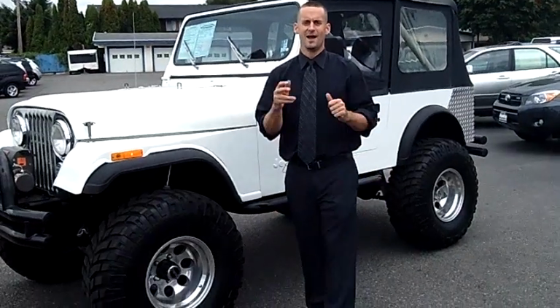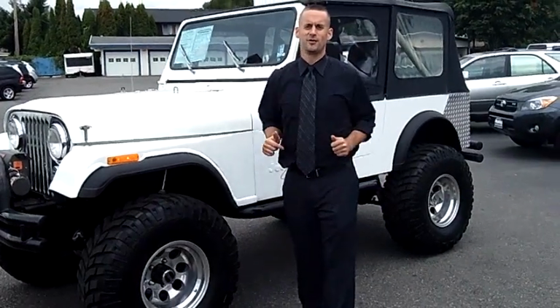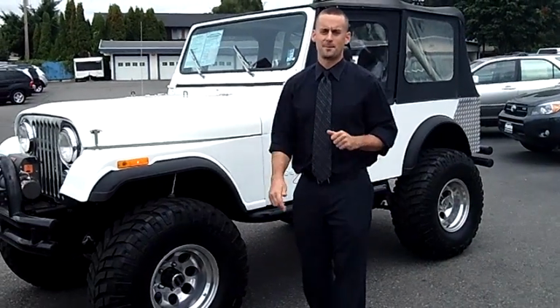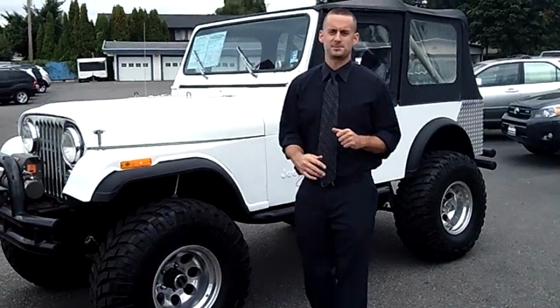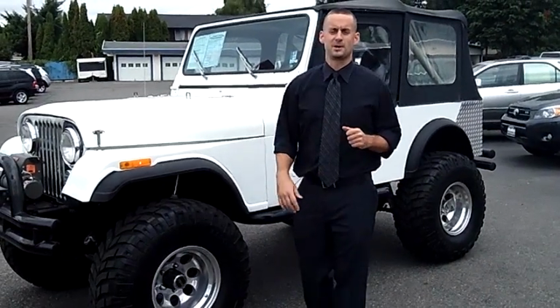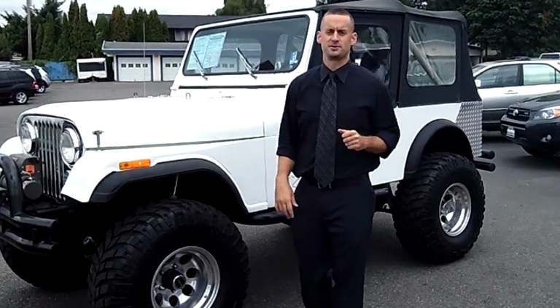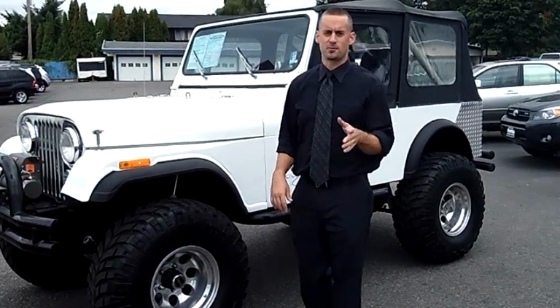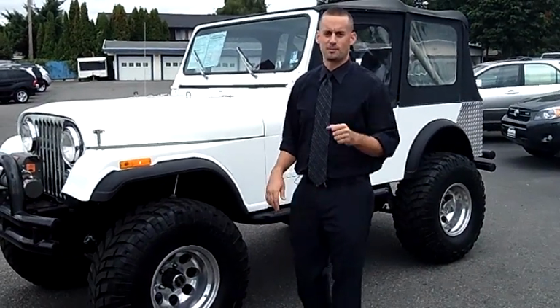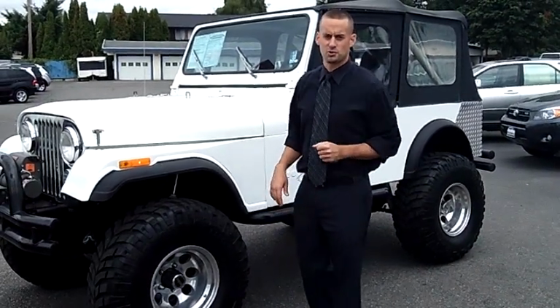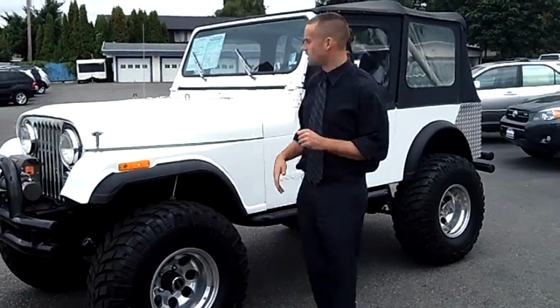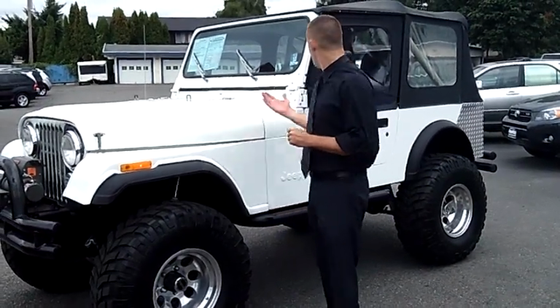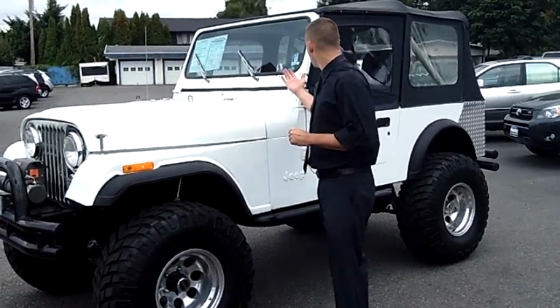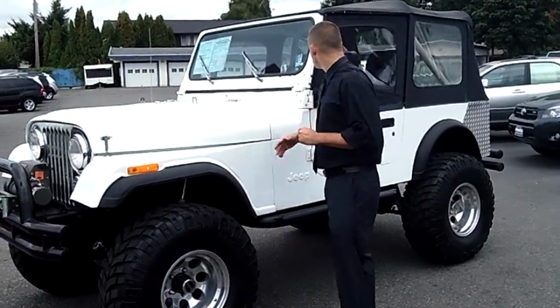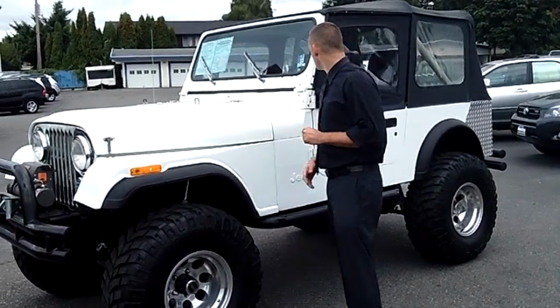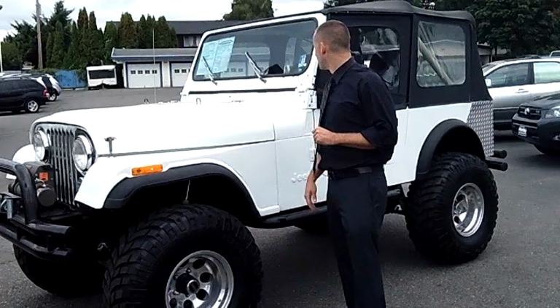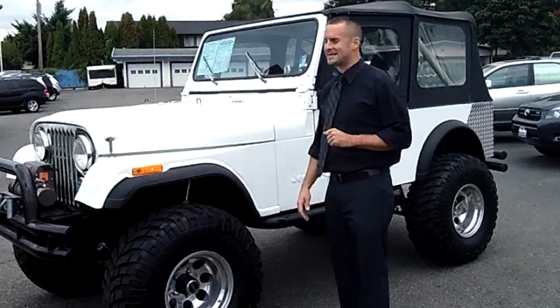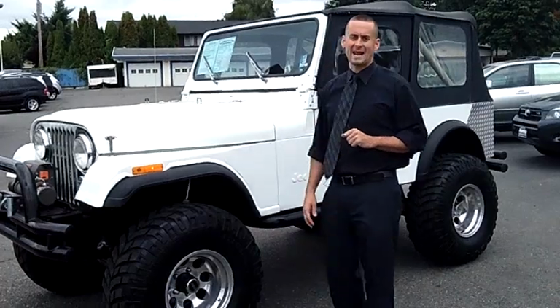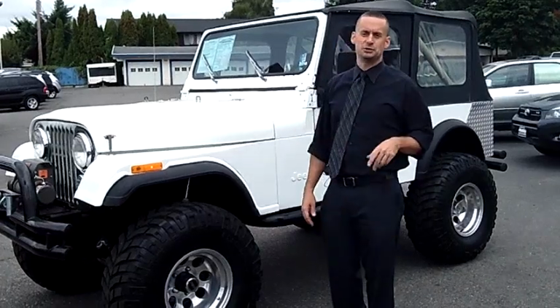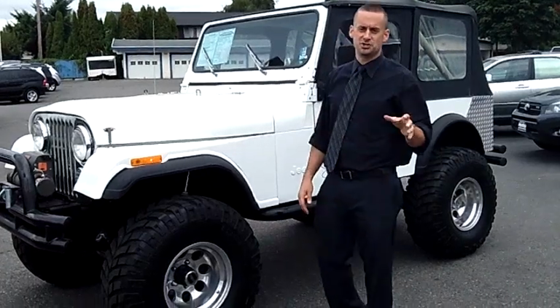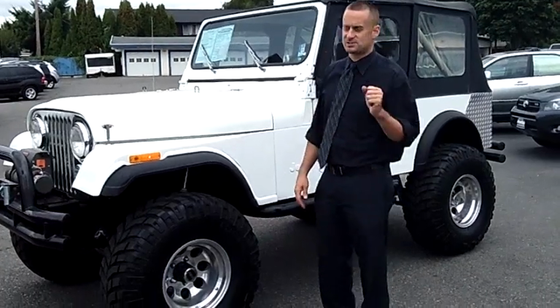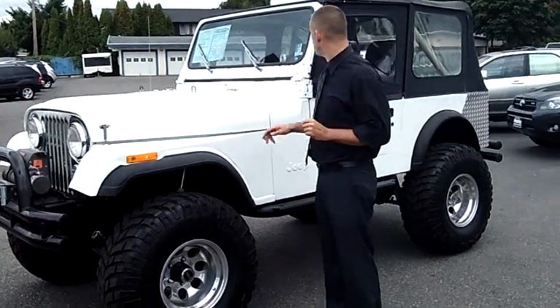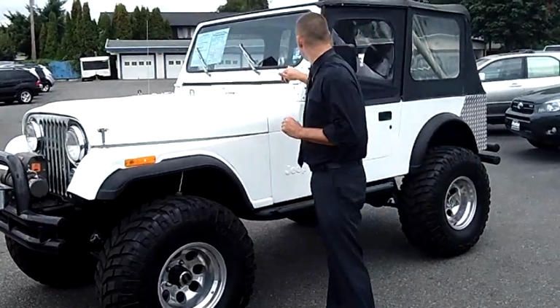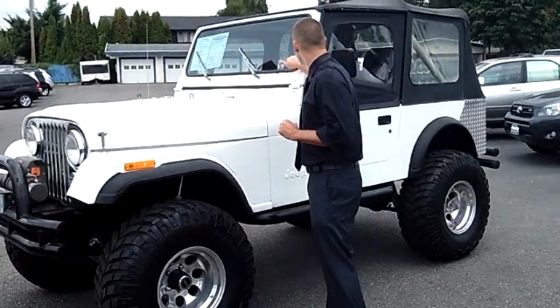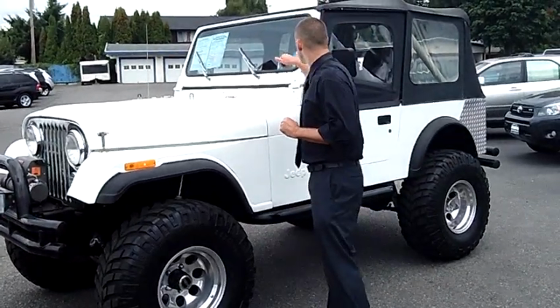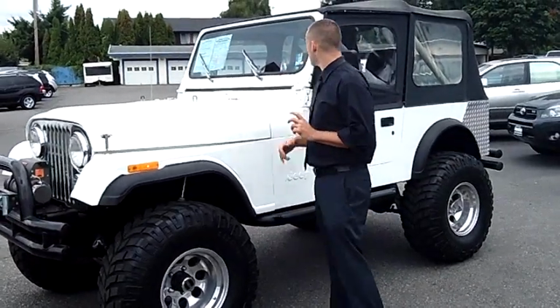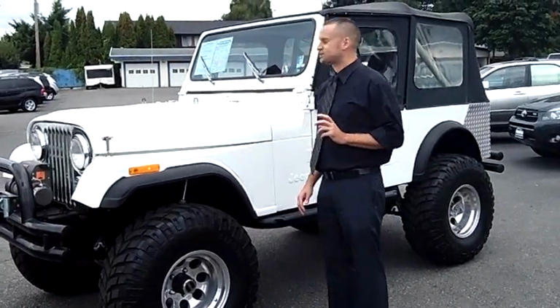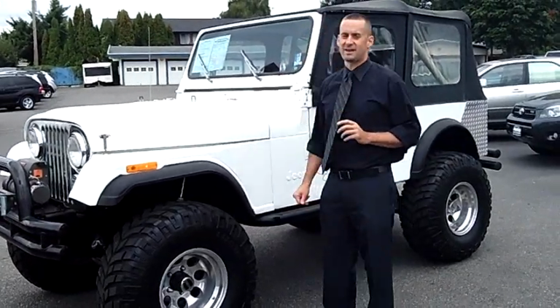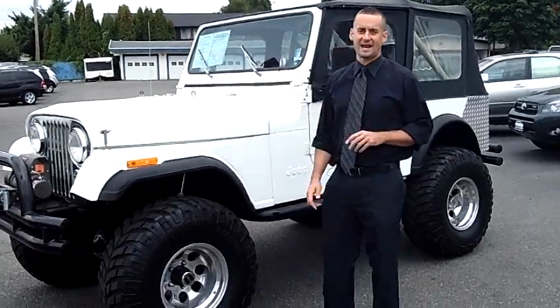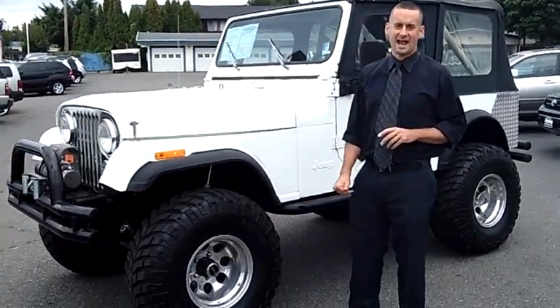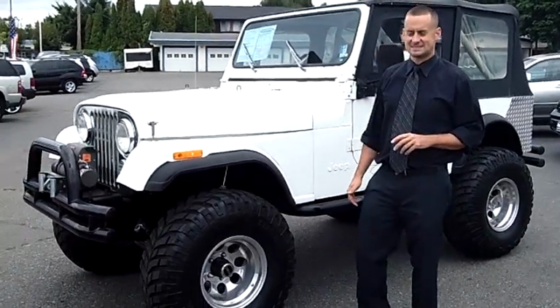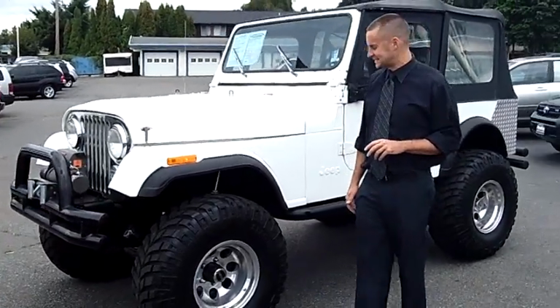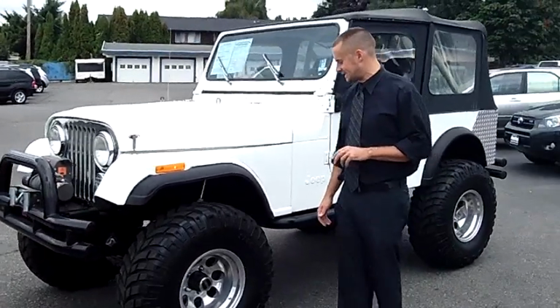Hey folks, Adam Ashby here coming to you from Puyallup Car & Truck. I'd like to show you our 1982 Jeep CJ7, stock number 78866.